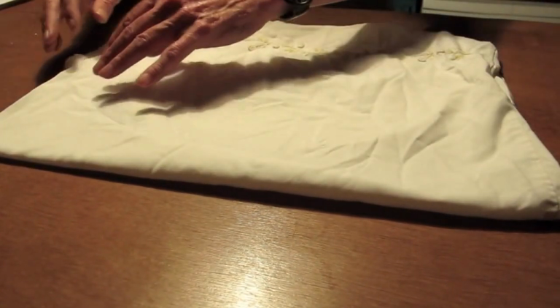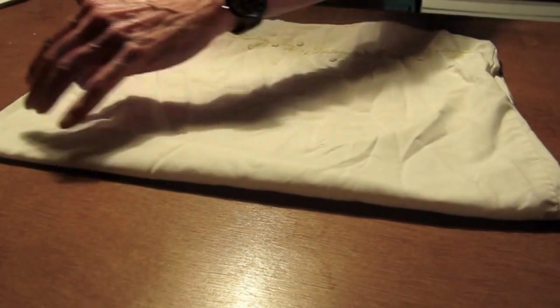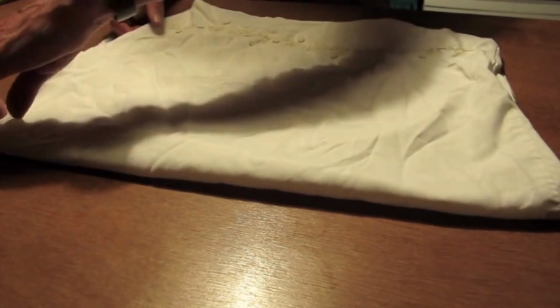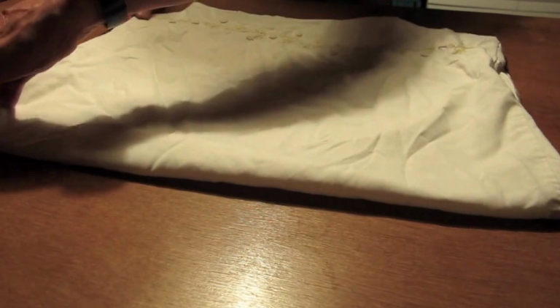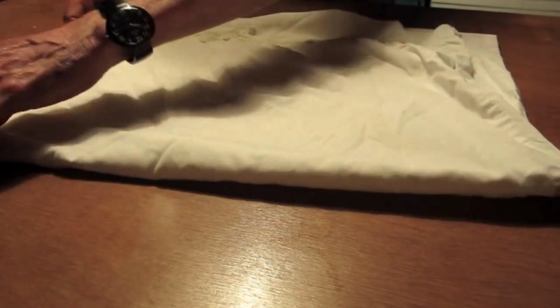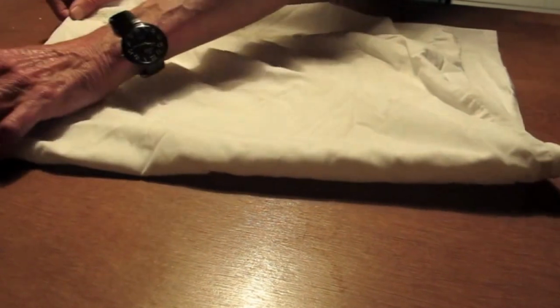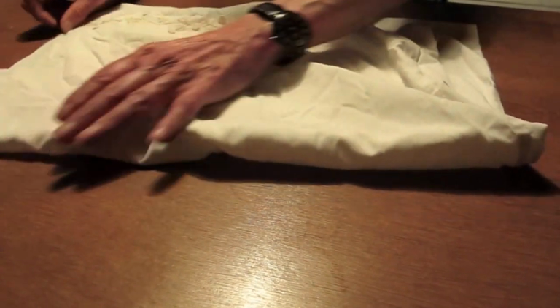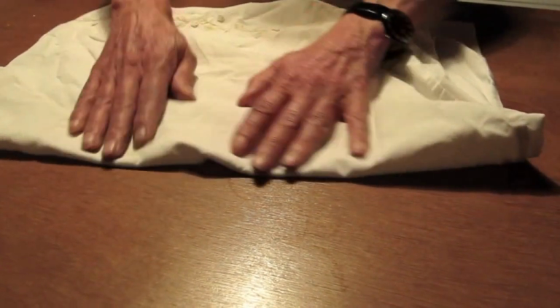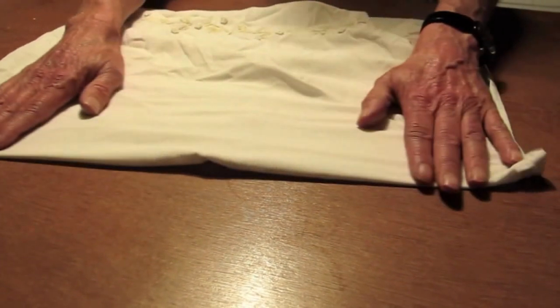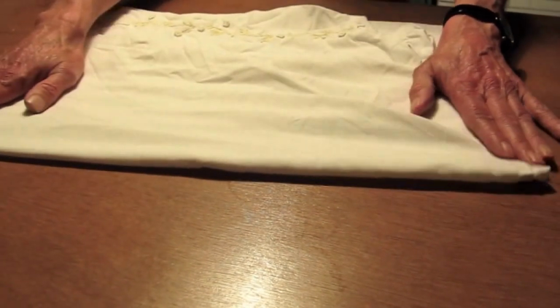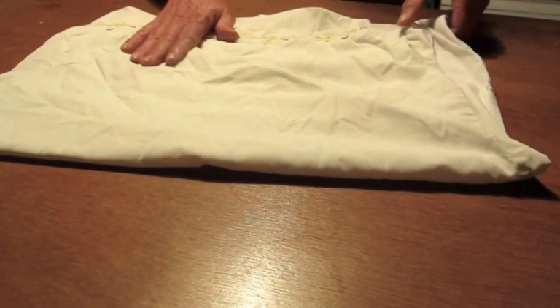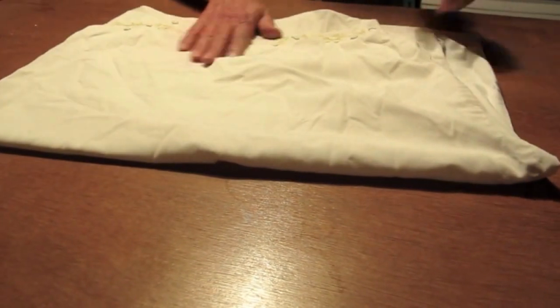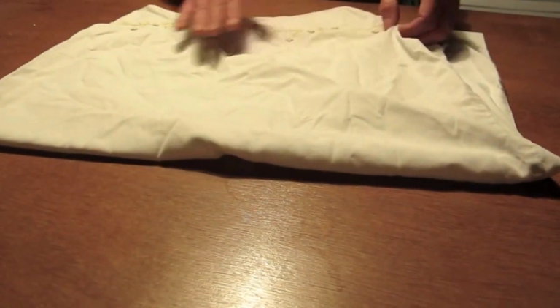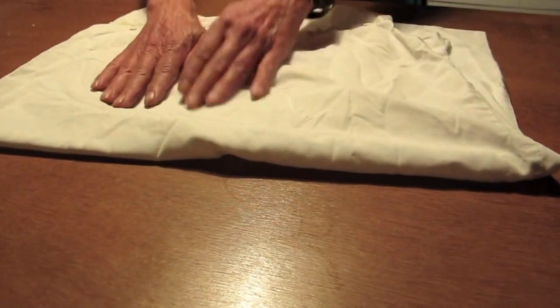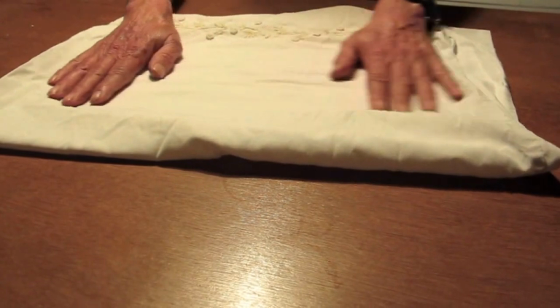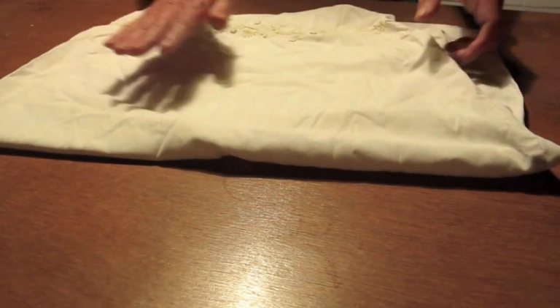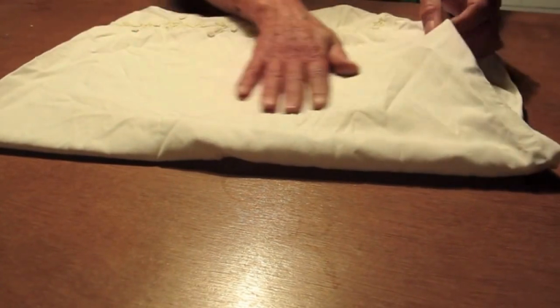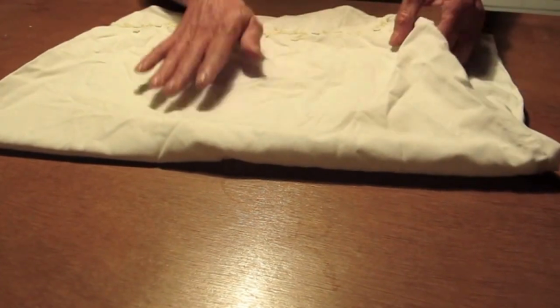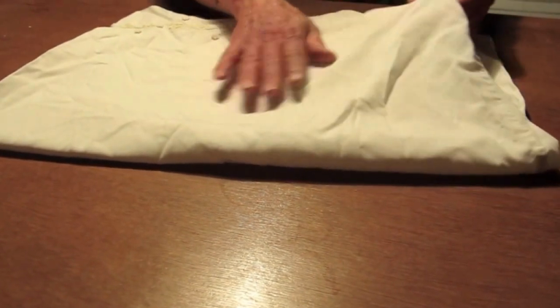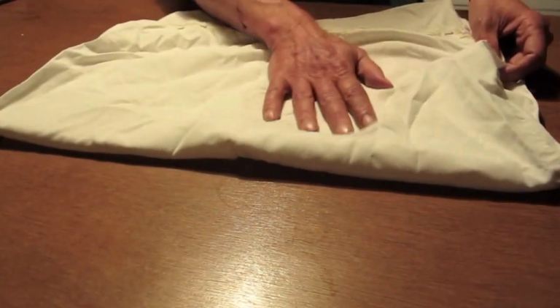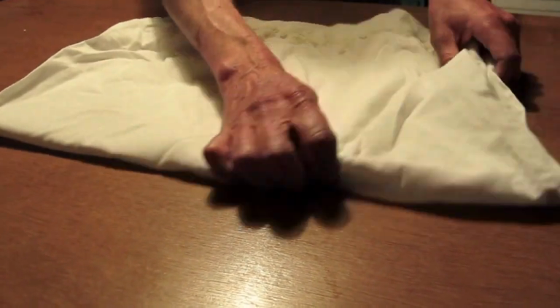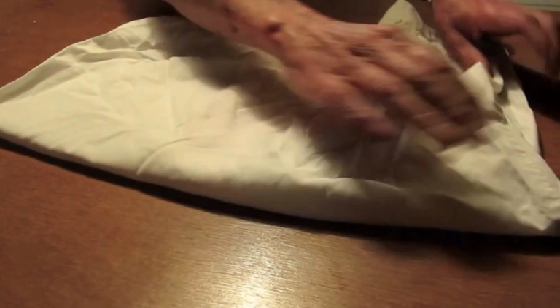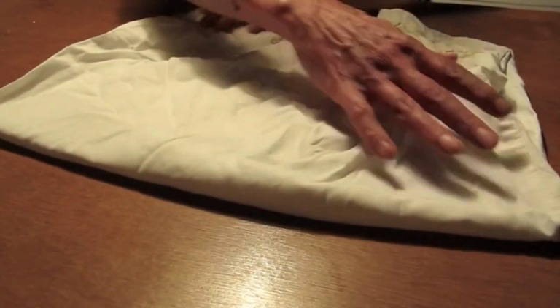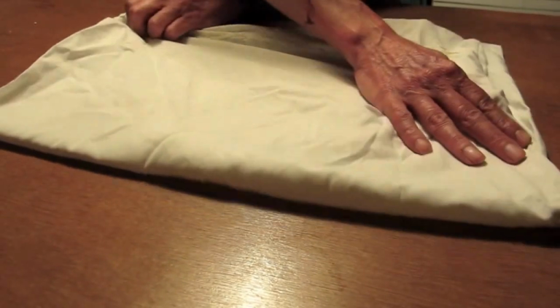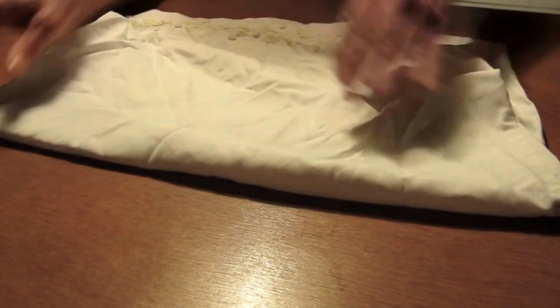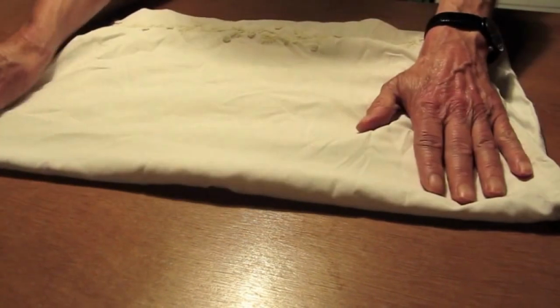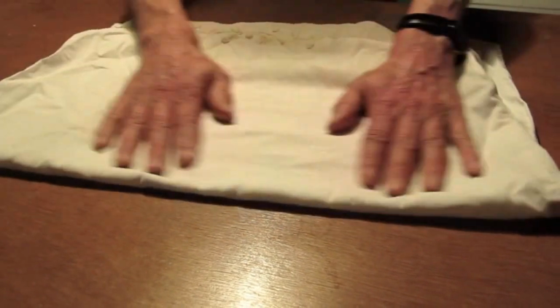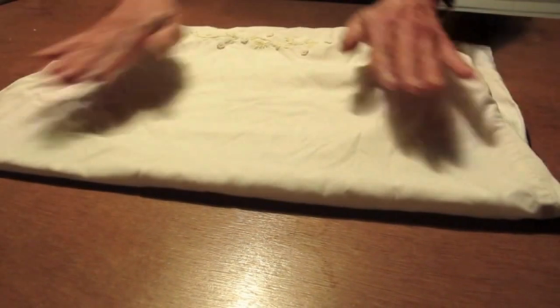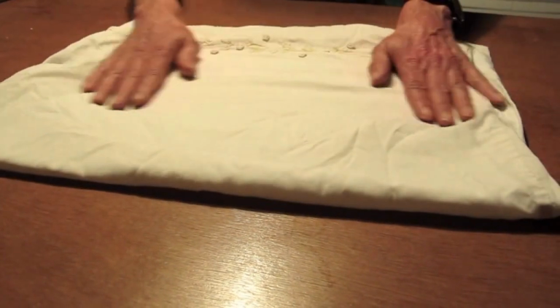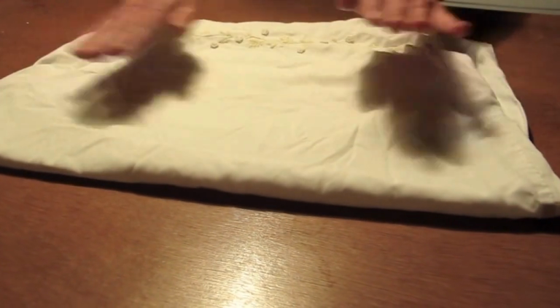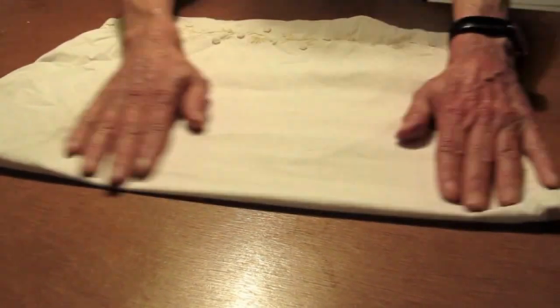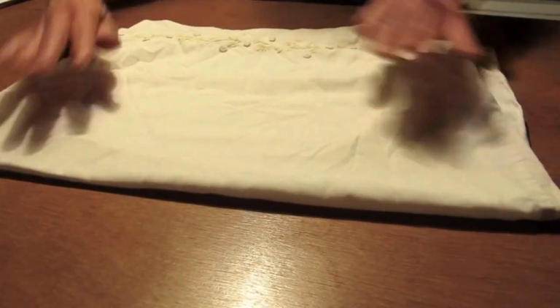And then you might notice it doesn't seem to fit at all well, so you smooth it over a little bit more, but it seems to be a little bit crumpled here. So smooth it back over here. Hang on. Right, that's it now. Now it's getting smoother.